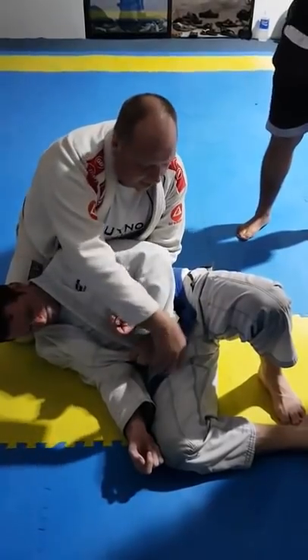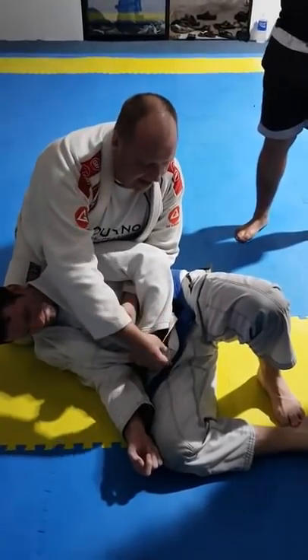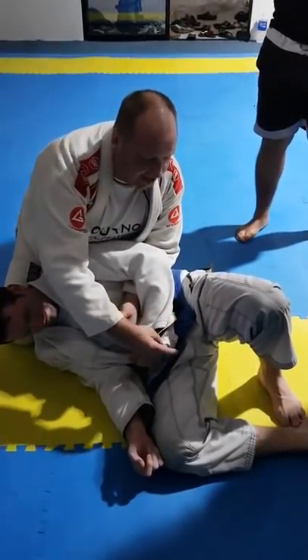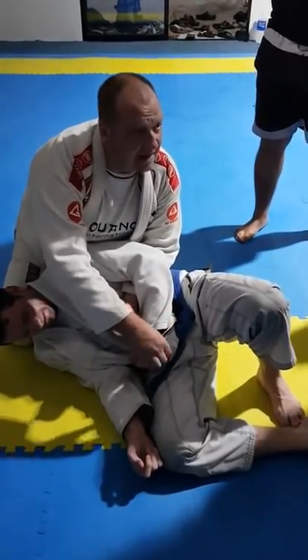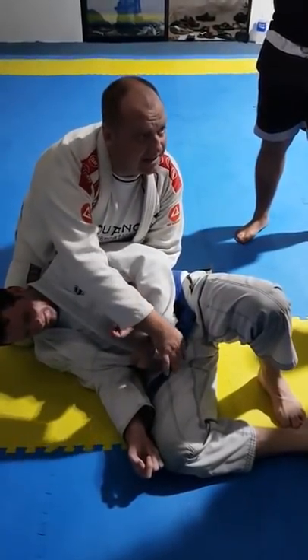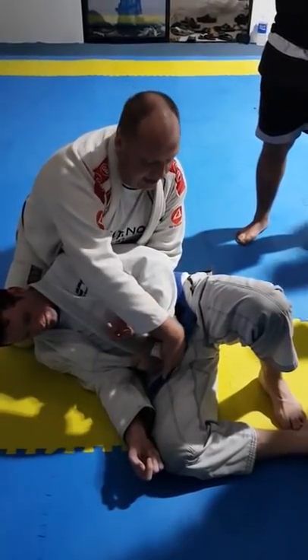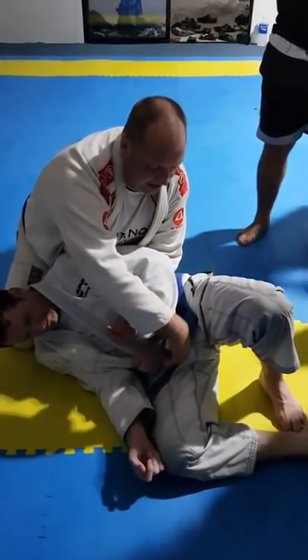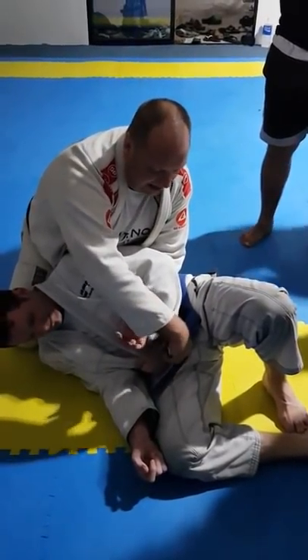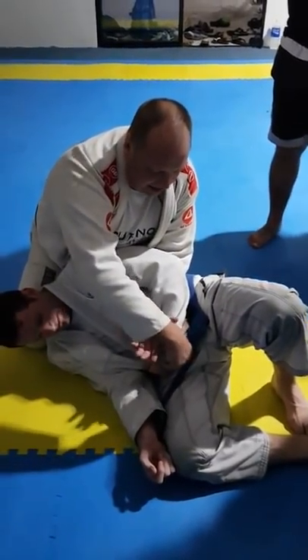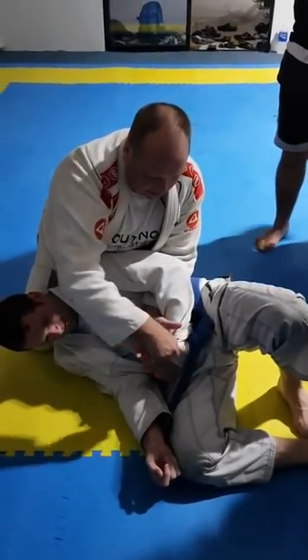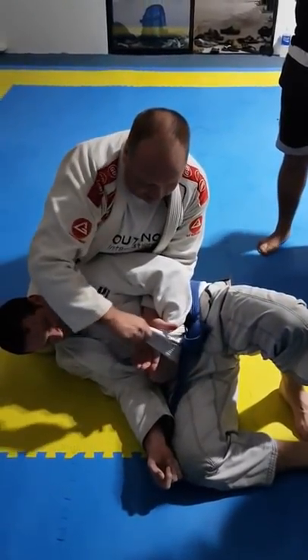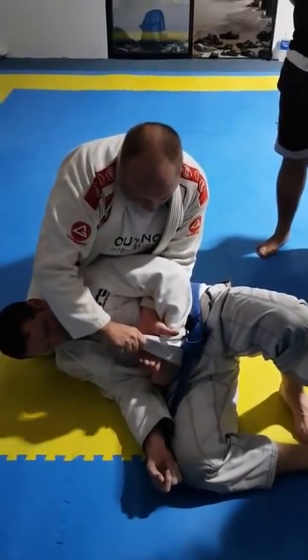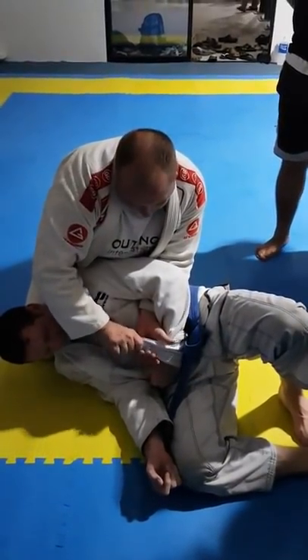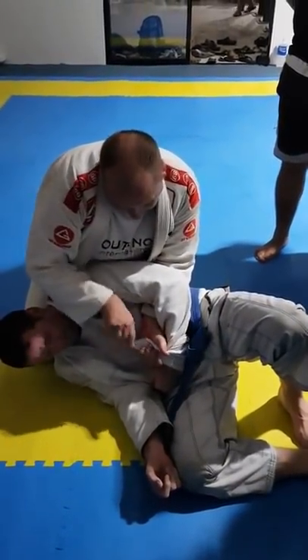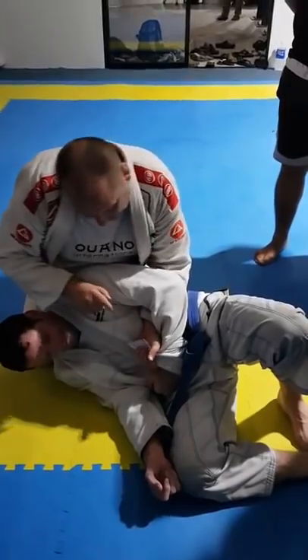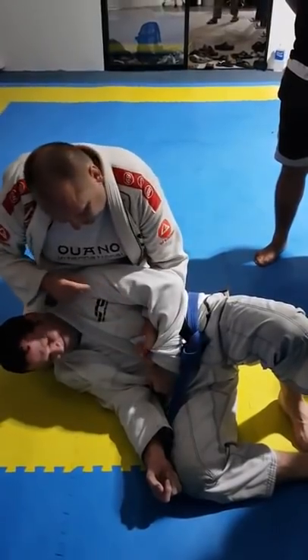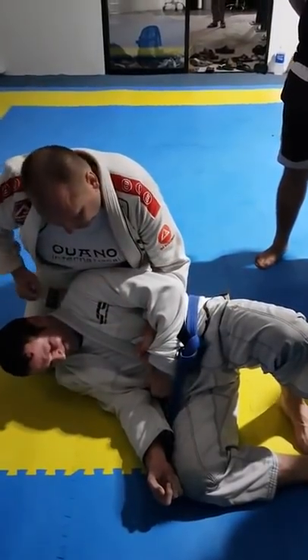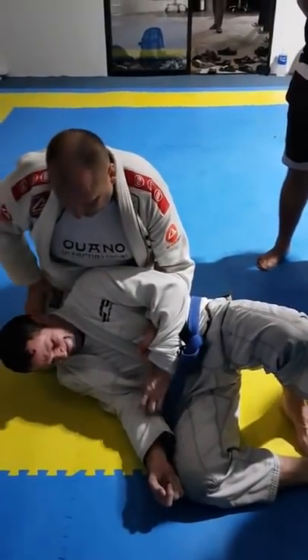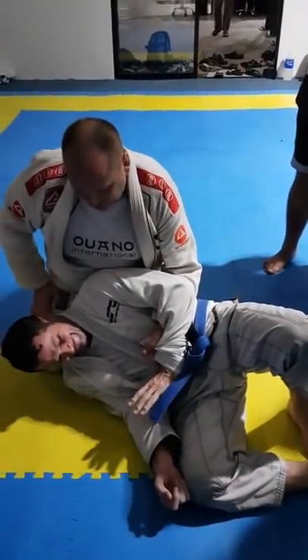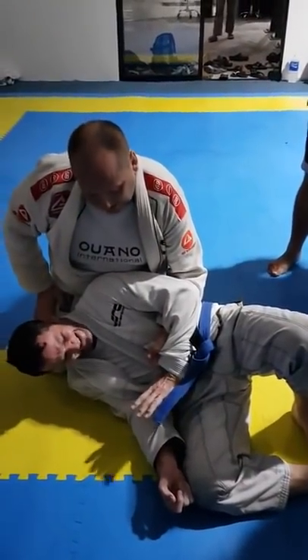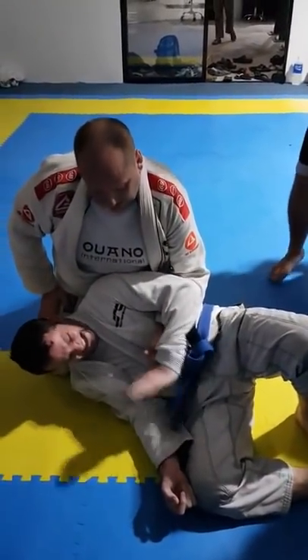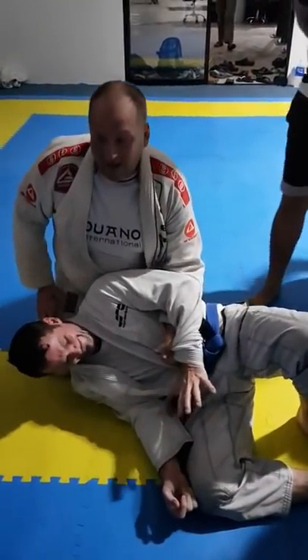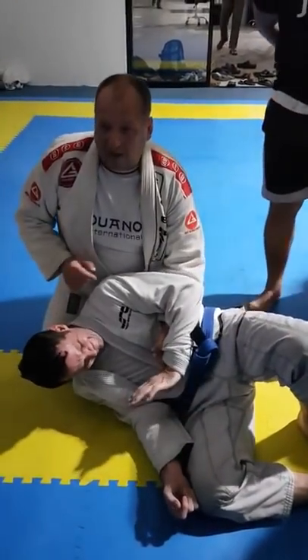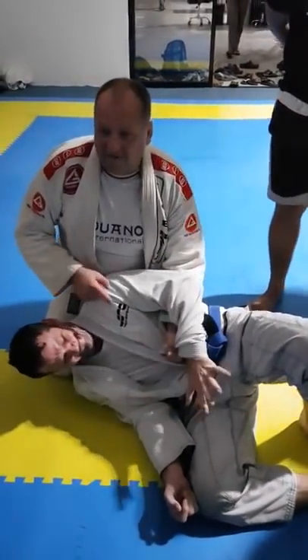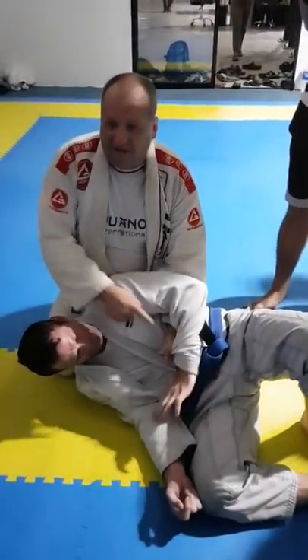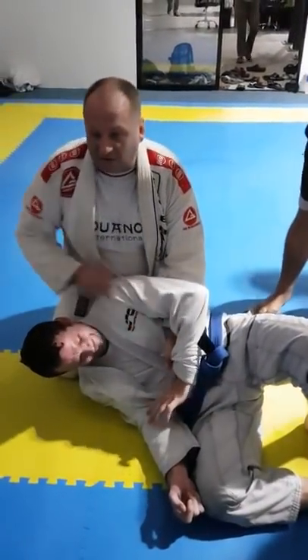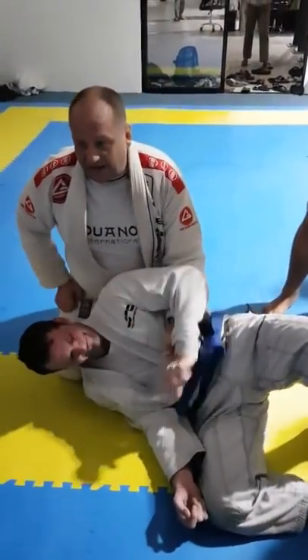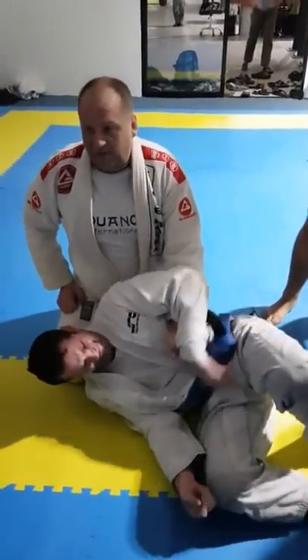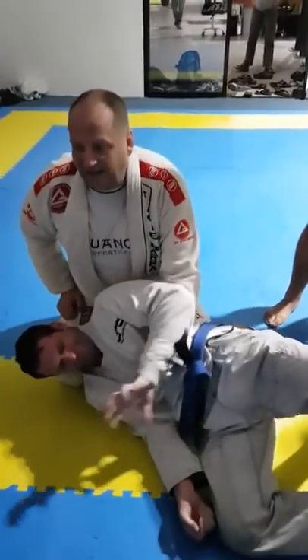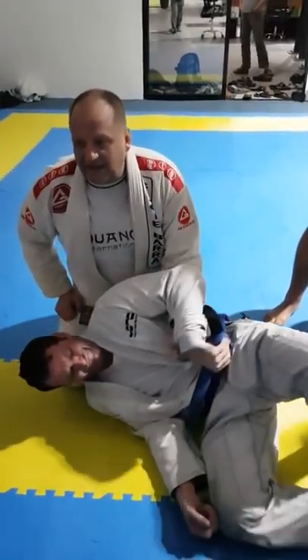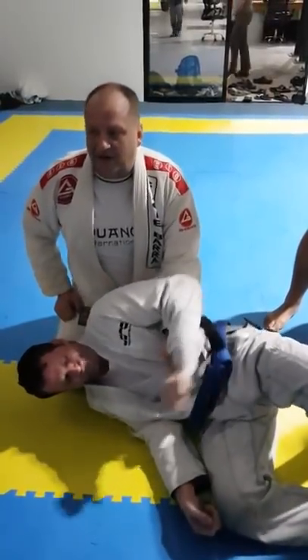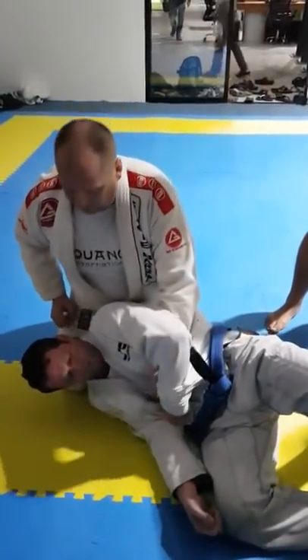What I'd like to get is the tail of the lapel. Grab palm up and staple it right over his wrist. Now, even if he wants to take it out, he can't take it out anymore.